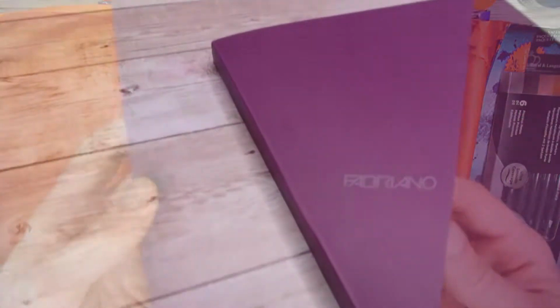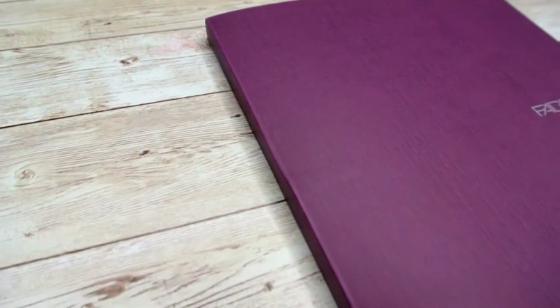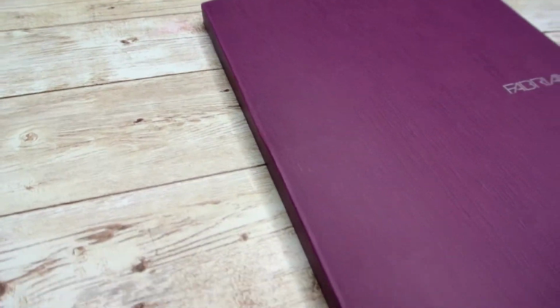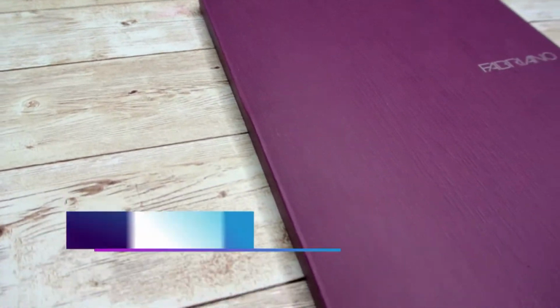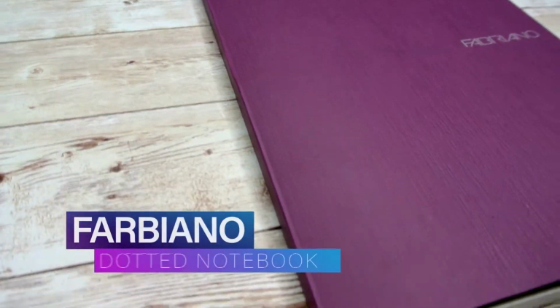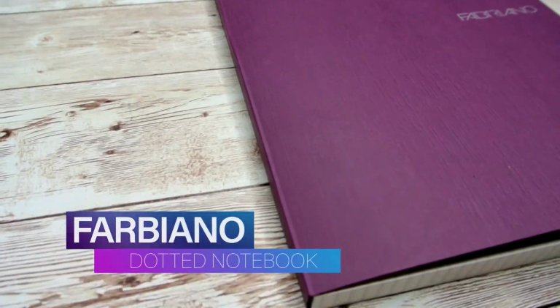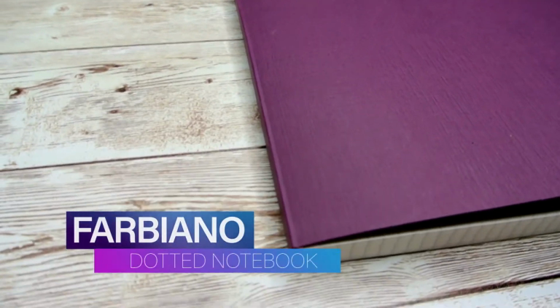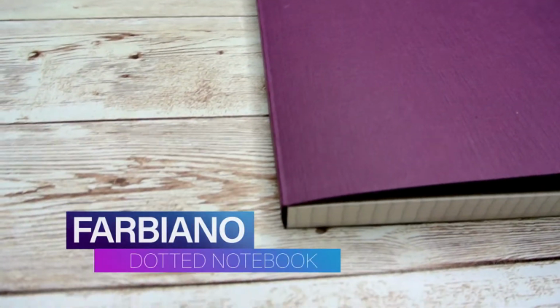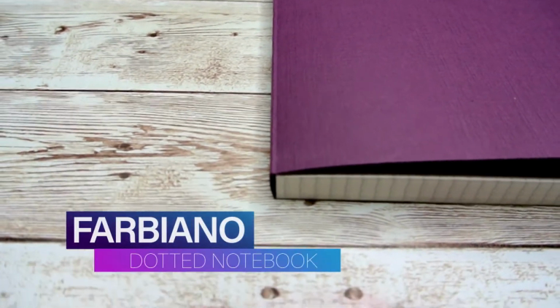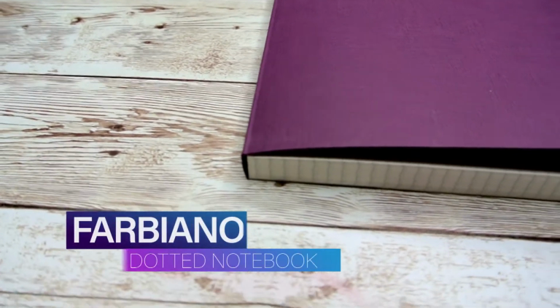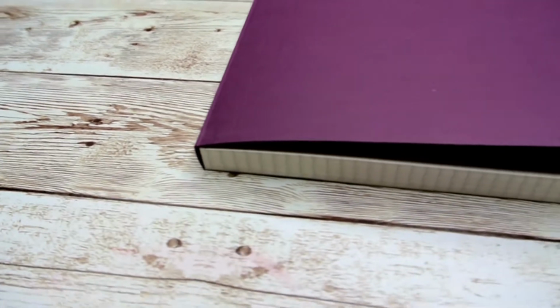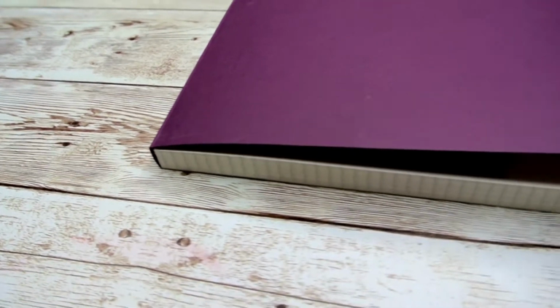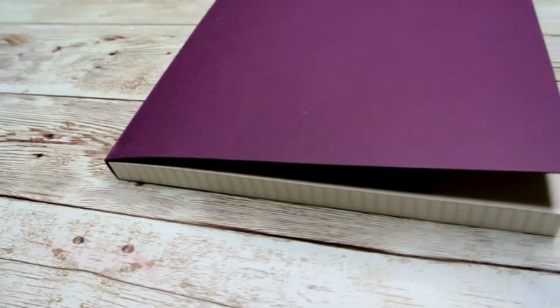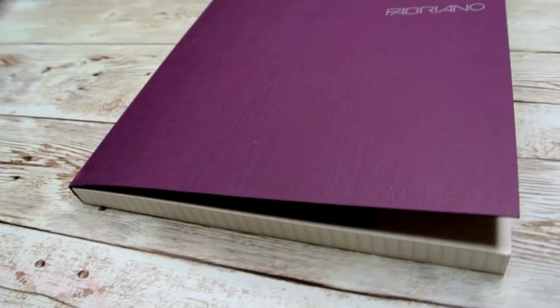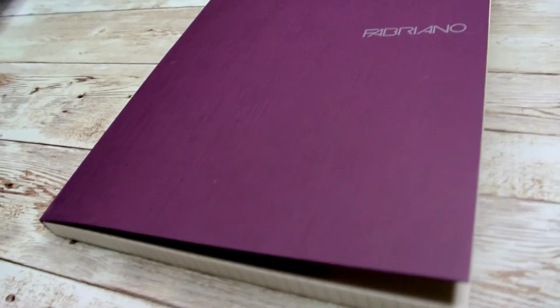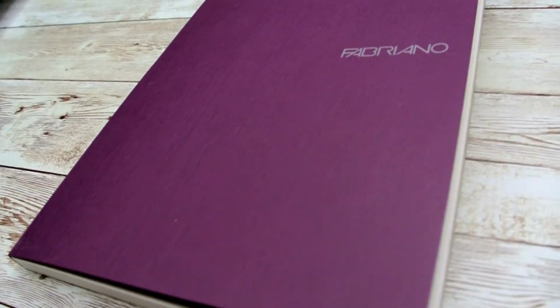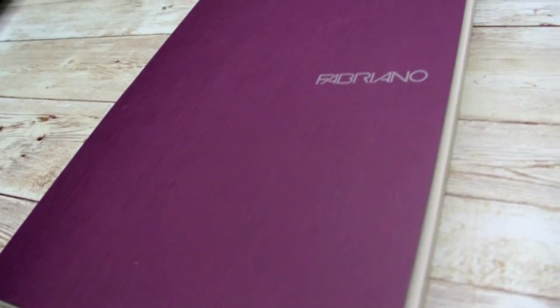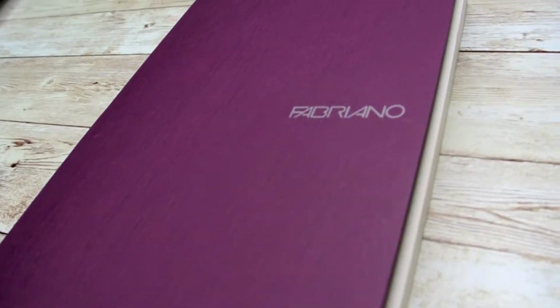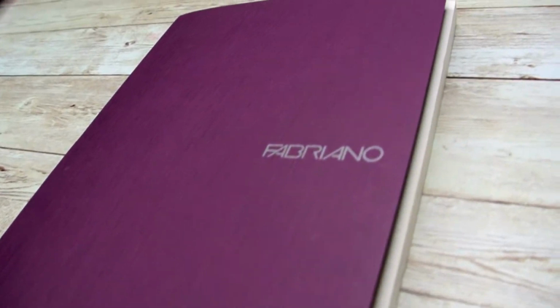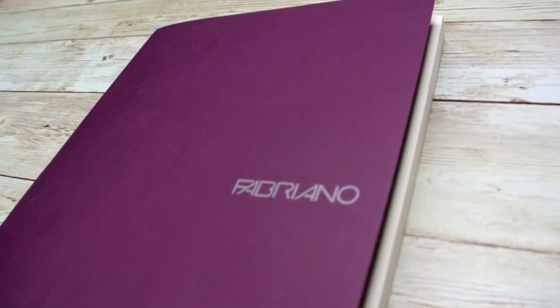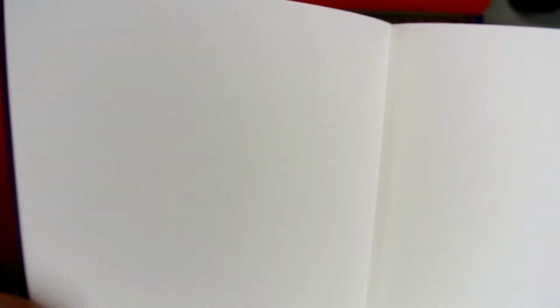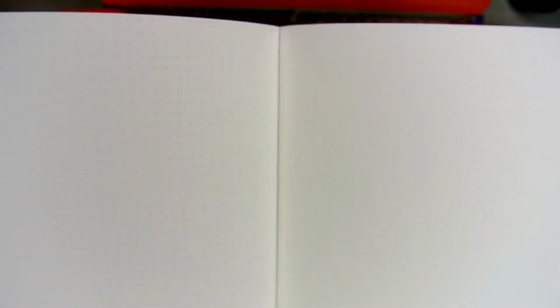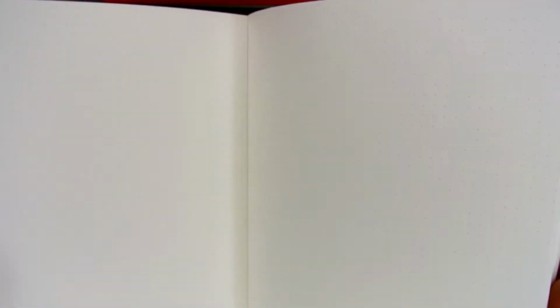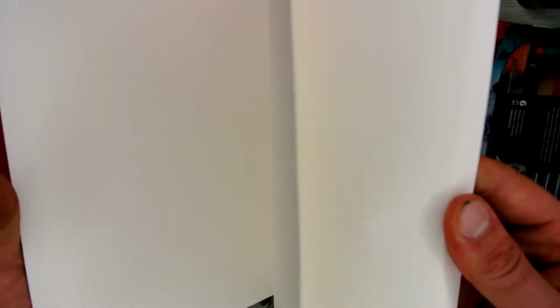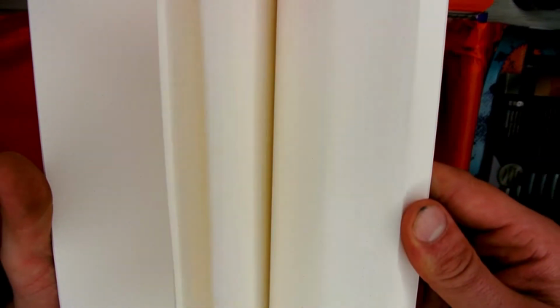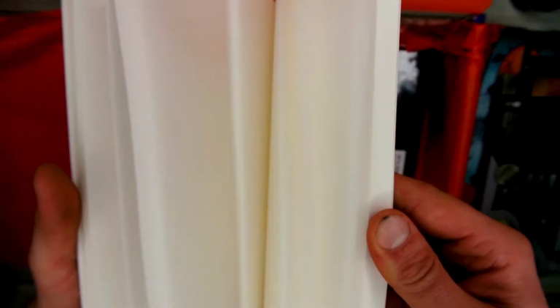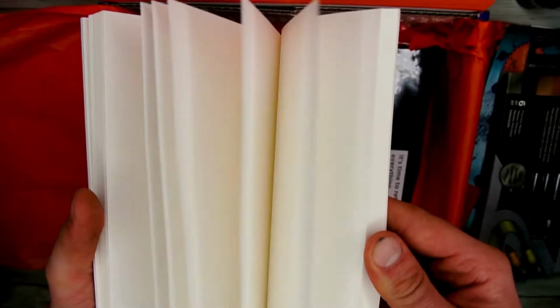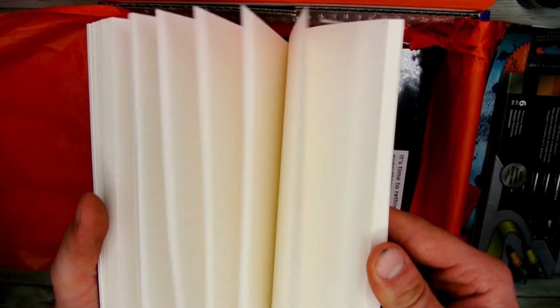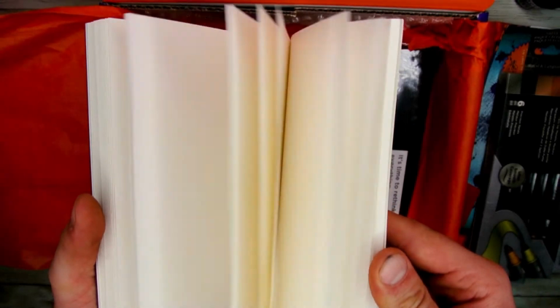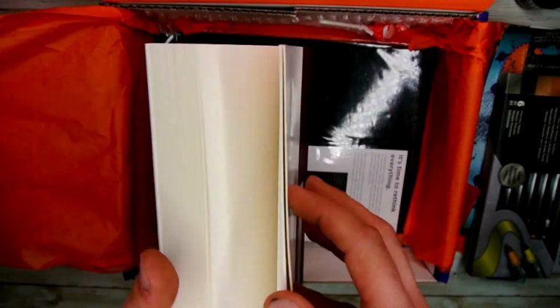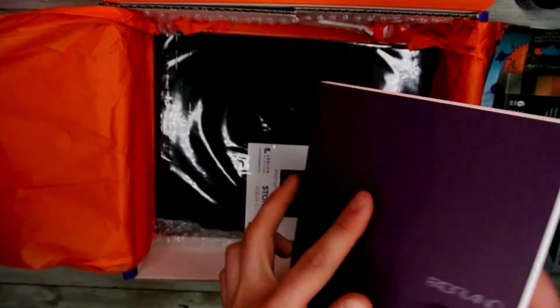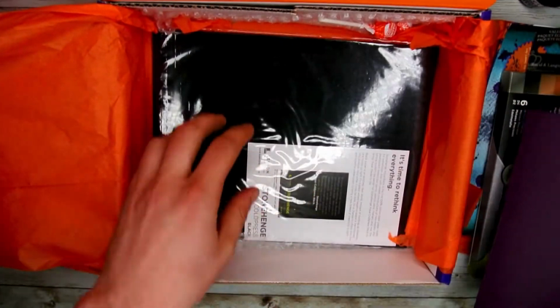Next out of this box is the Faberino dotted notebooks. These notebooks work great for writing and drafting with pencil, pens, markers, and more. They feature 90 sheets of dotted paper that will help you with the hand lettering and calligraphy you may do this month.